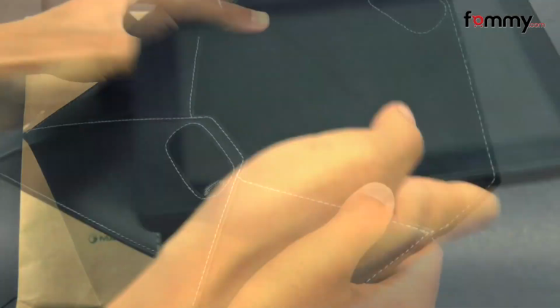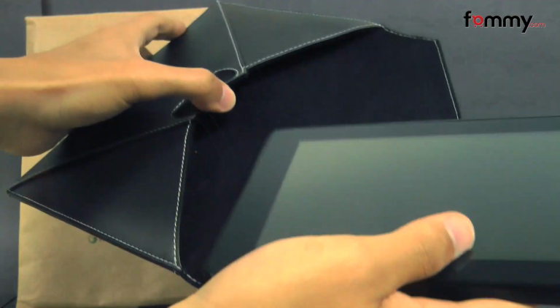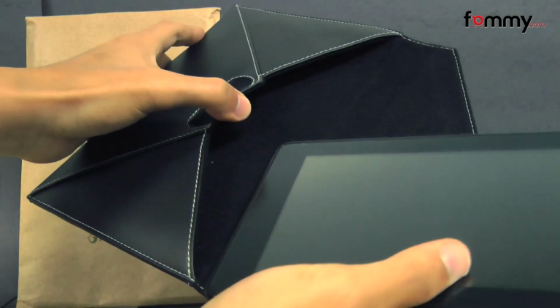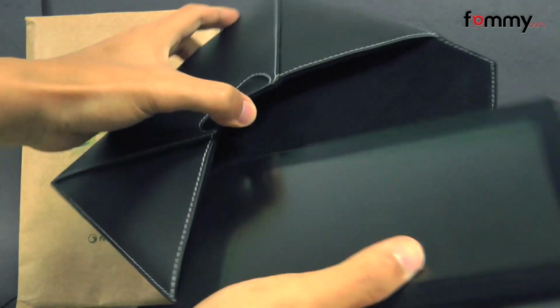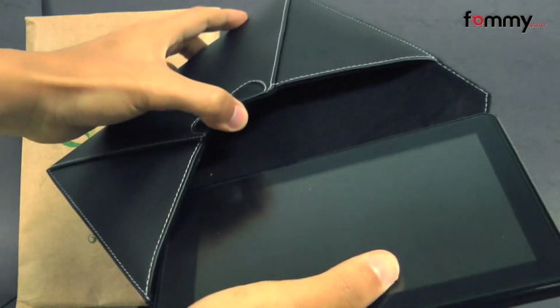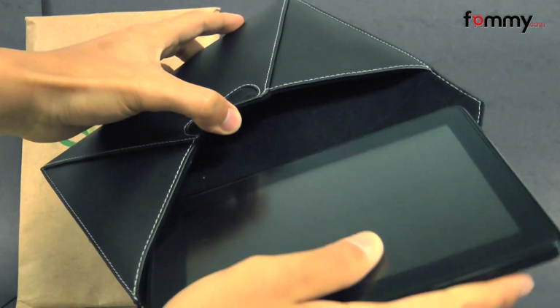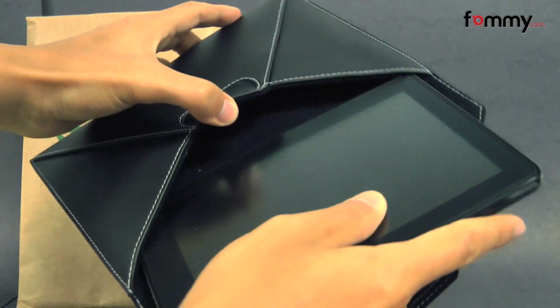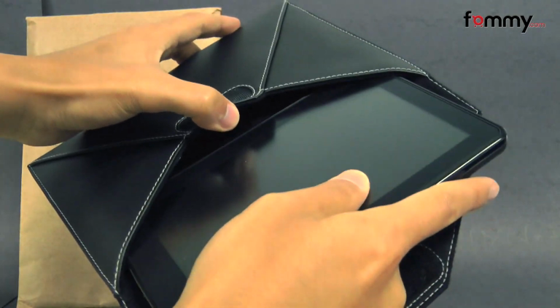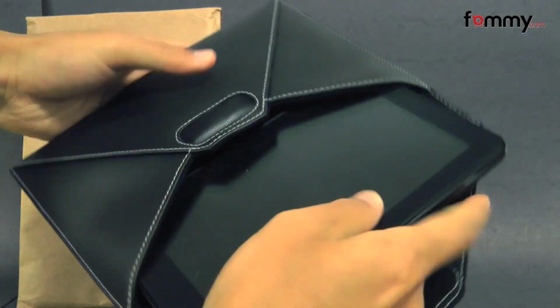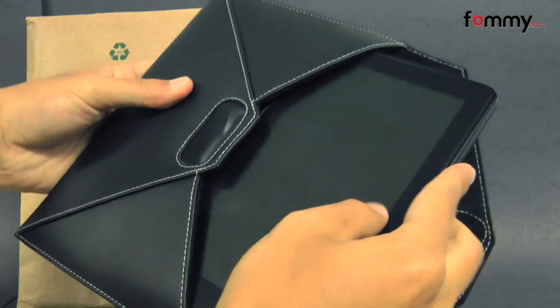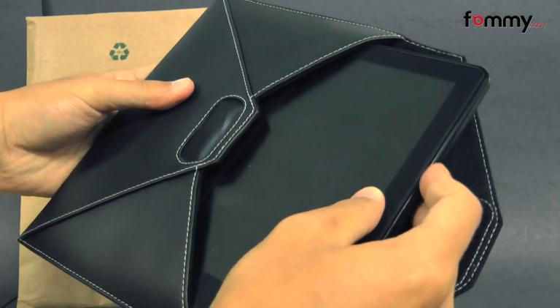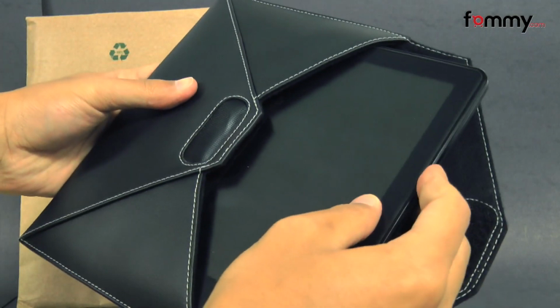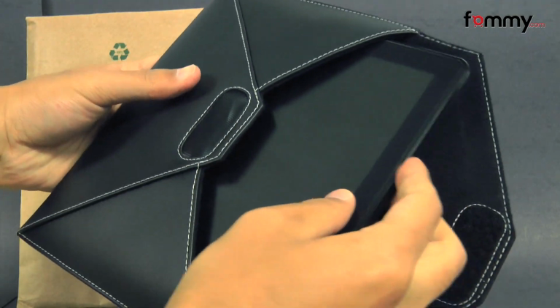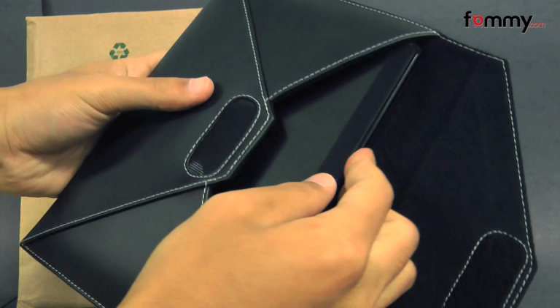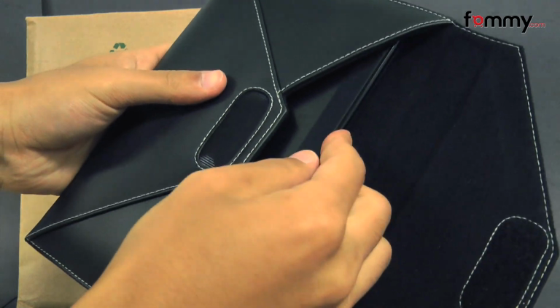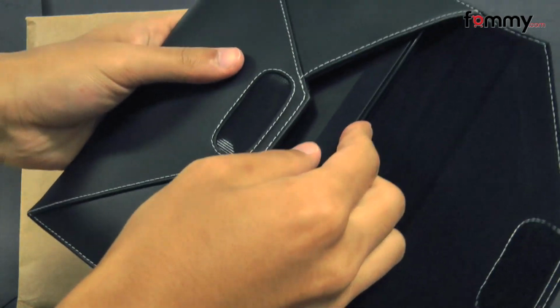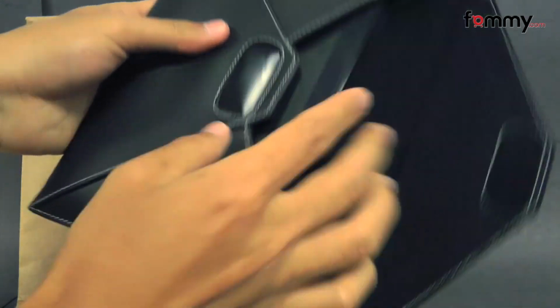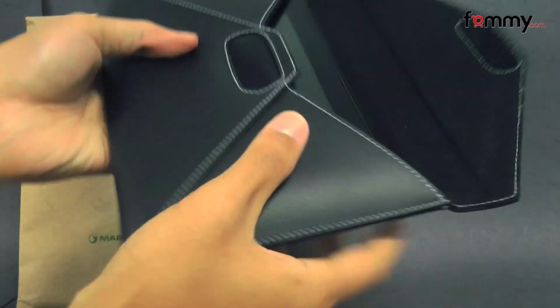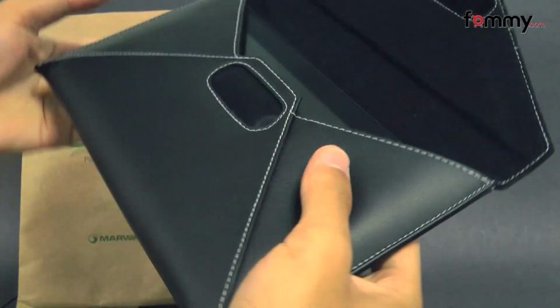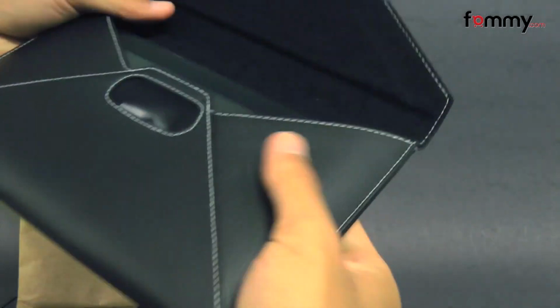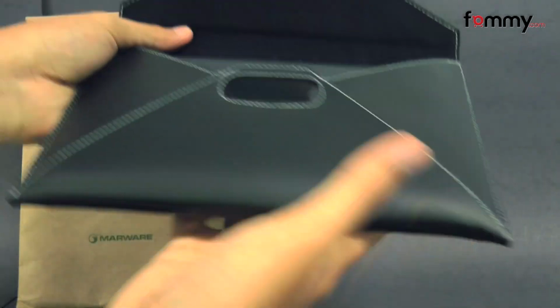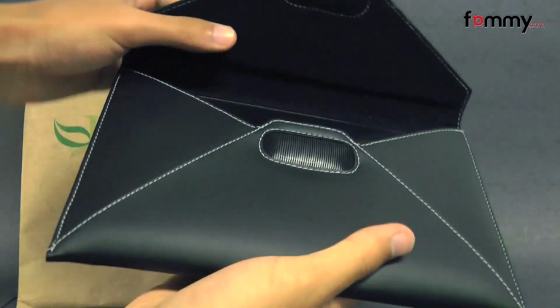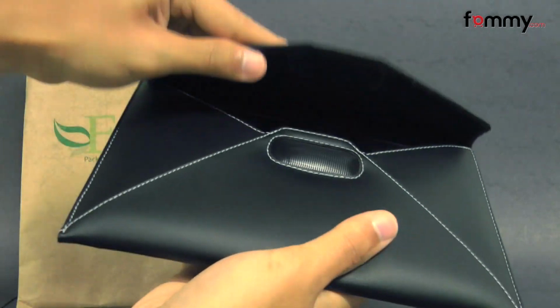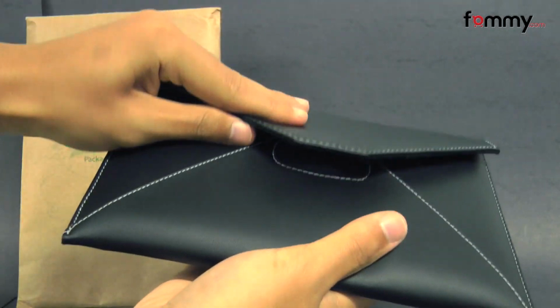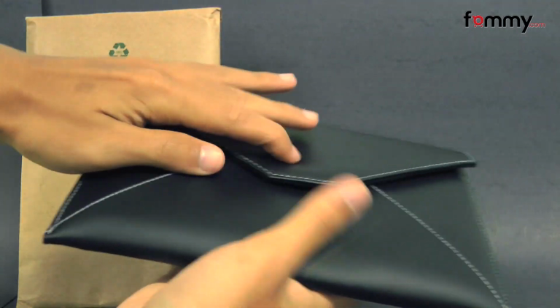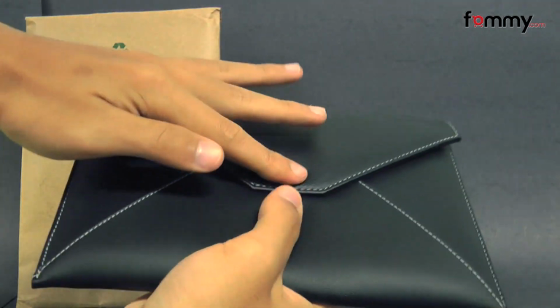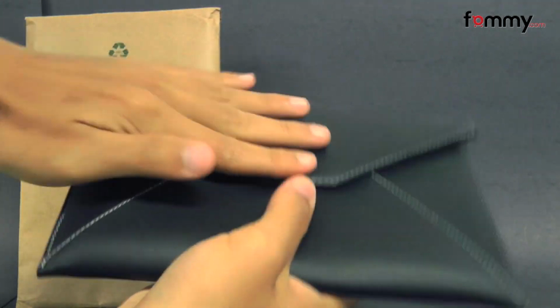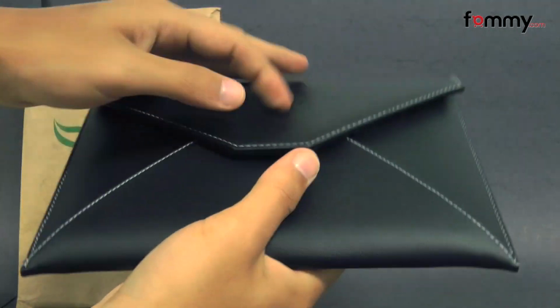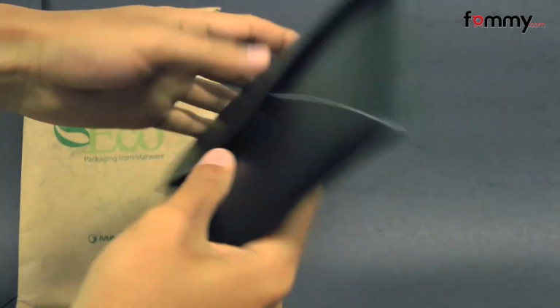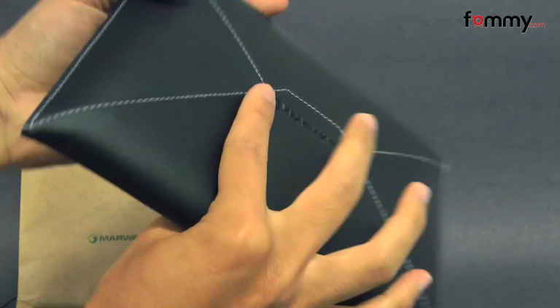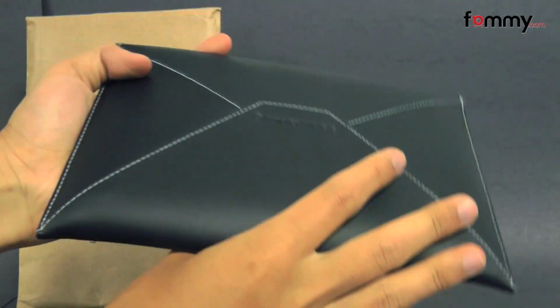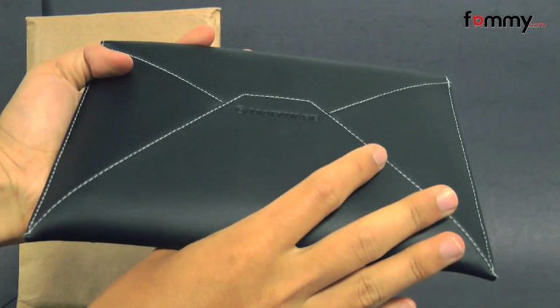Just take your tablet or e-reader and slide it into the pocket. Then you close it up, and you should be good to go.